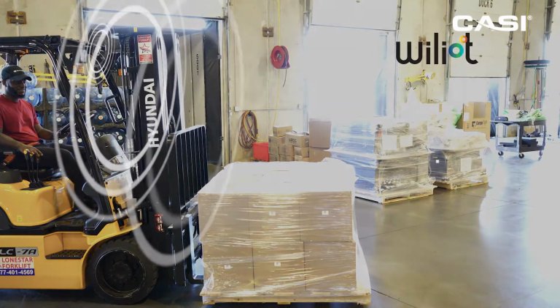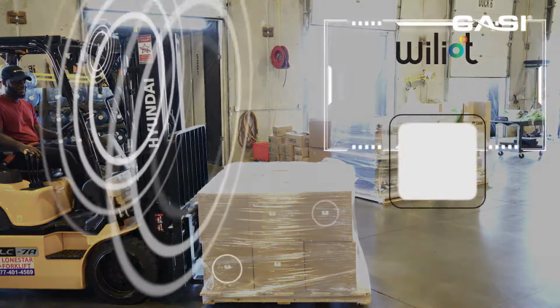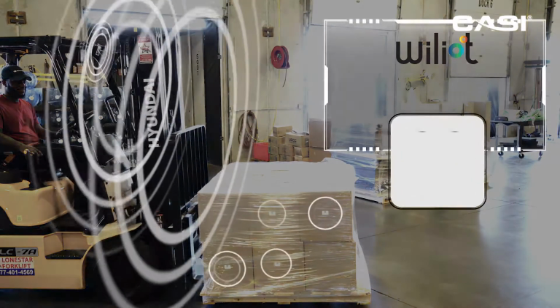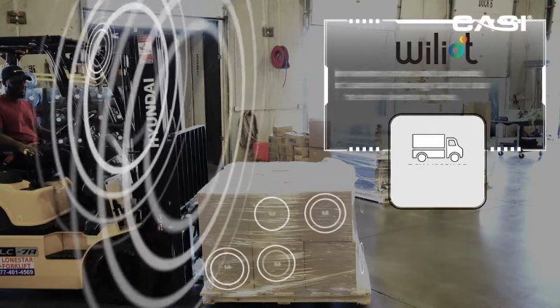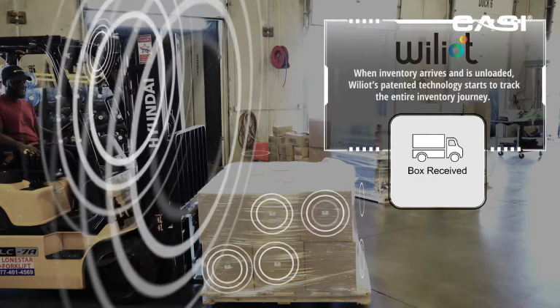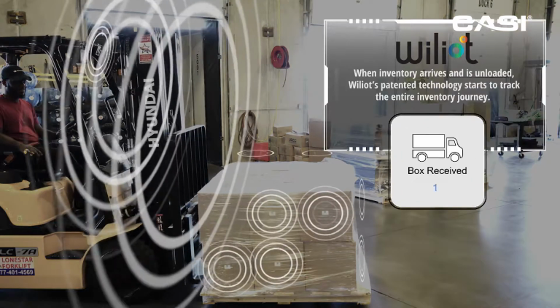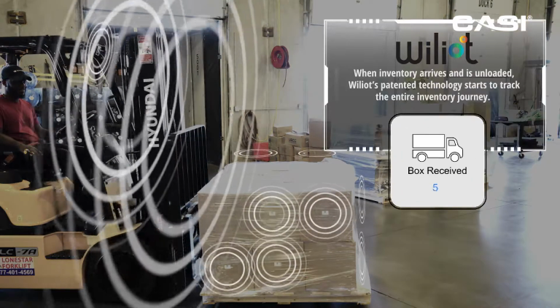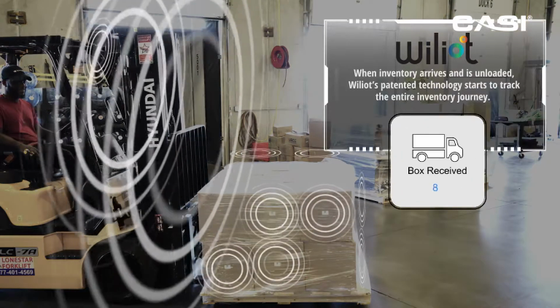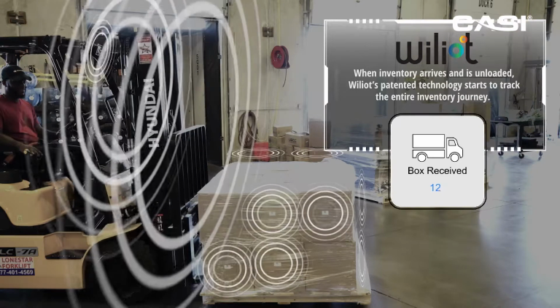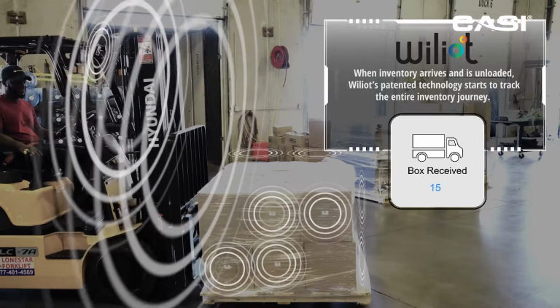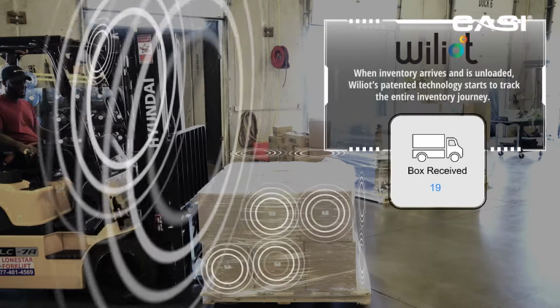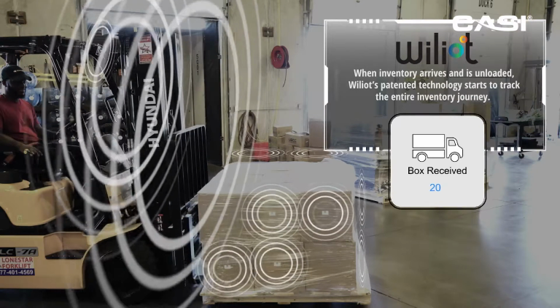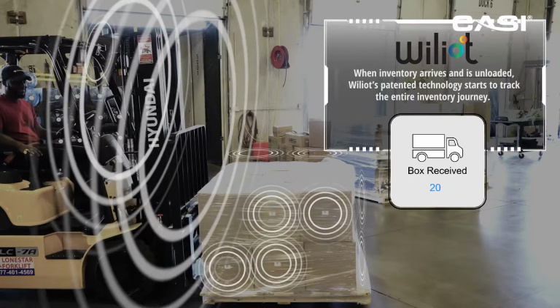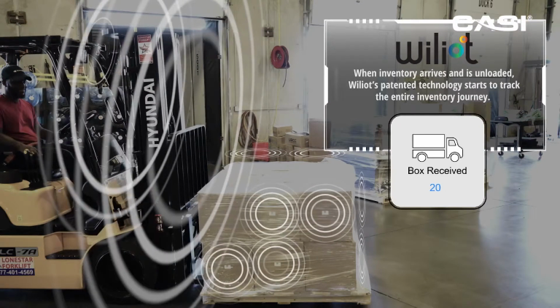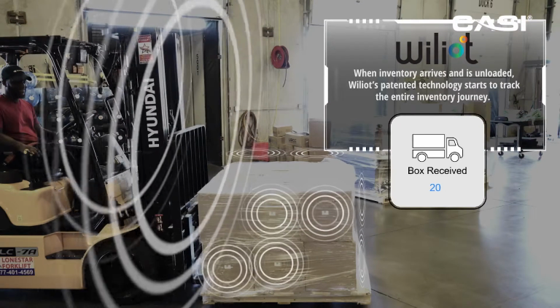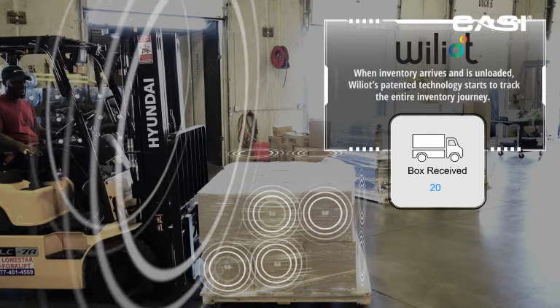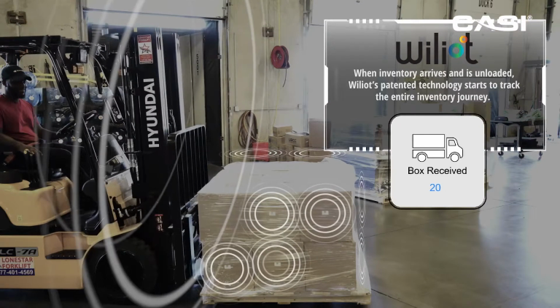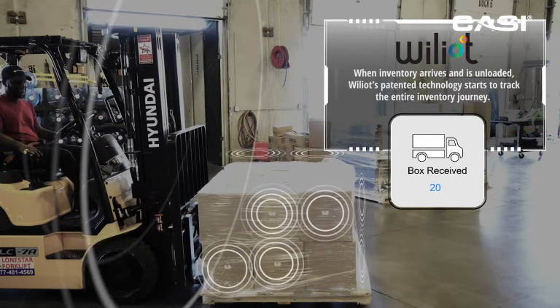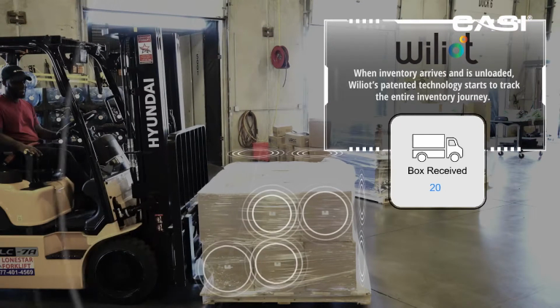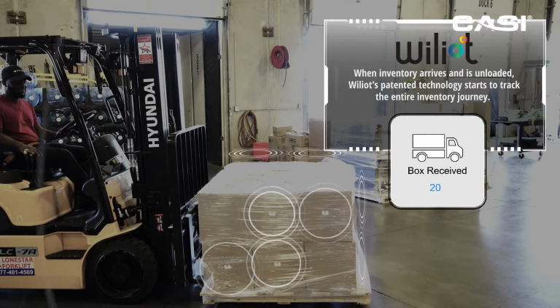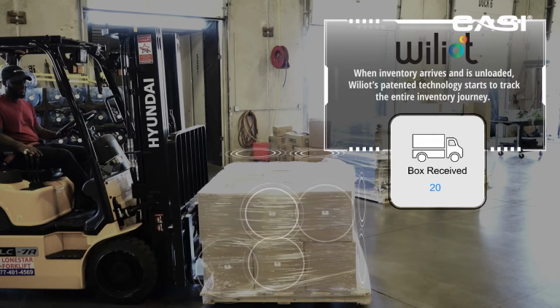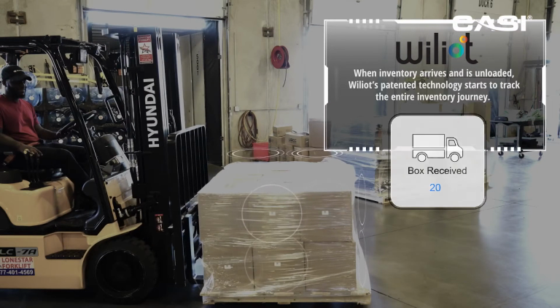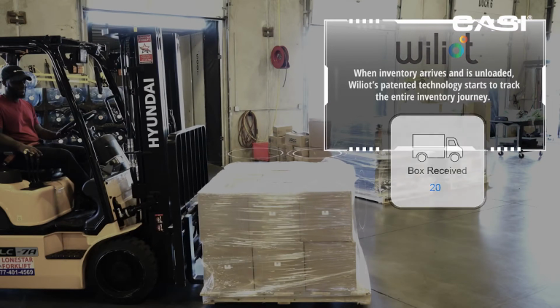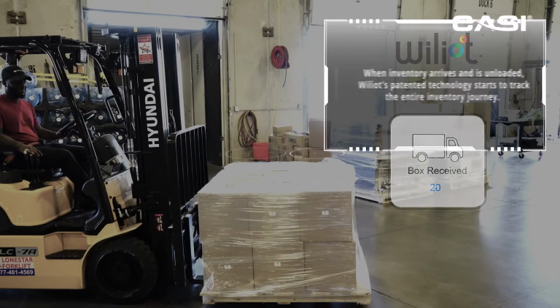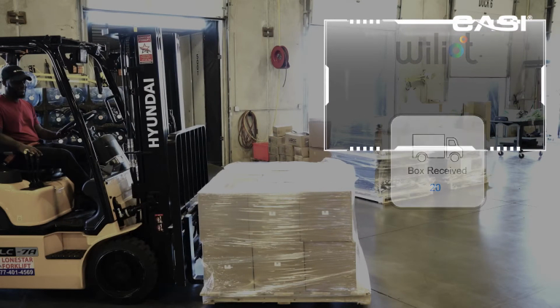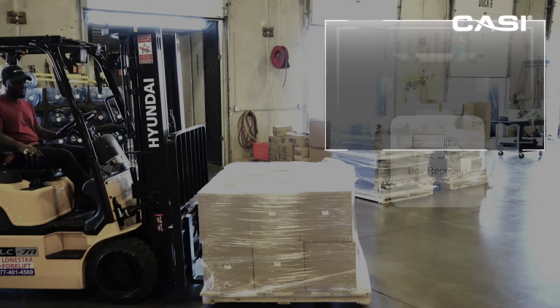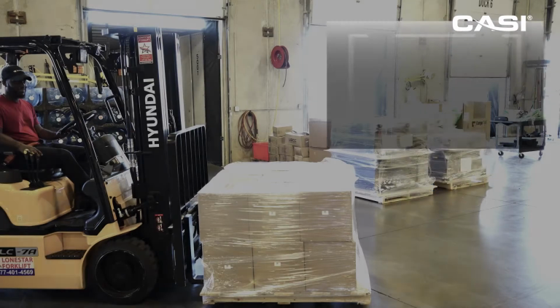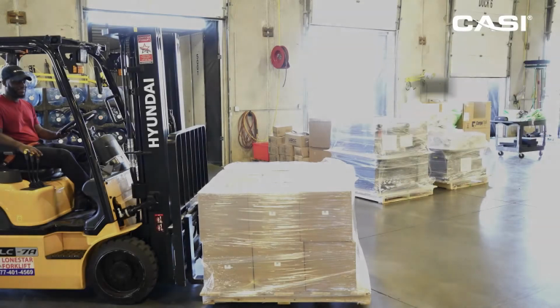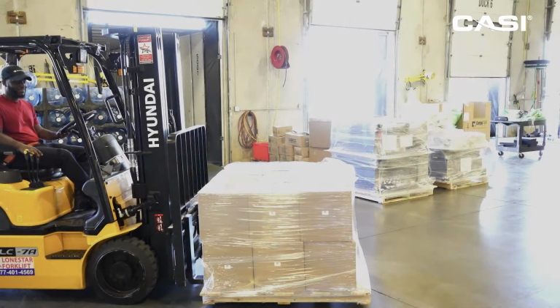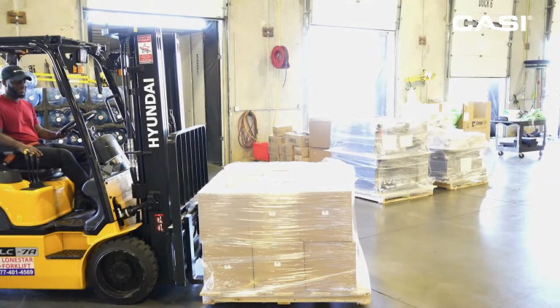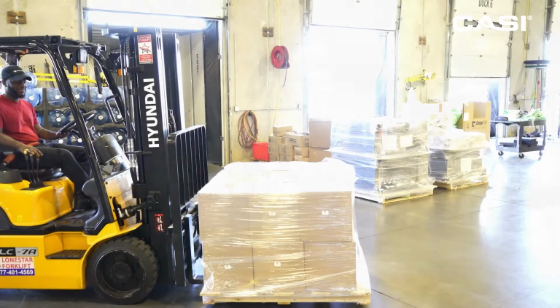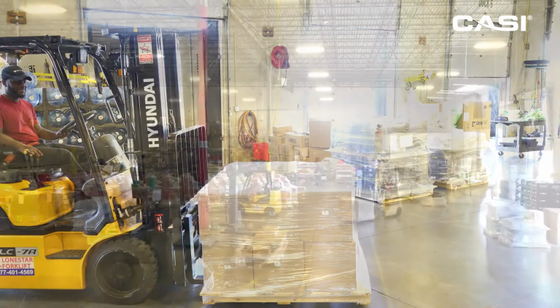In a traditional system, each box would need to be removed from the pallet and individually scanned. But here you see that no additional operator effort is required.